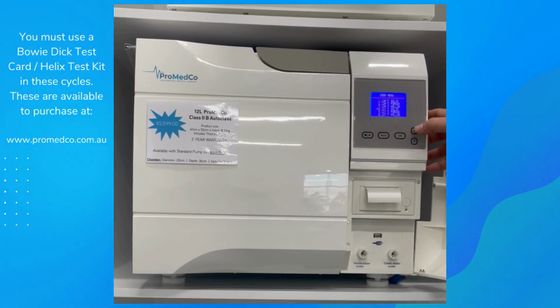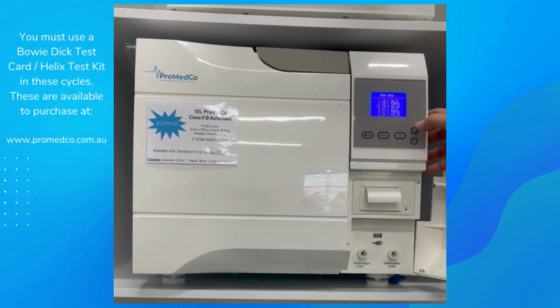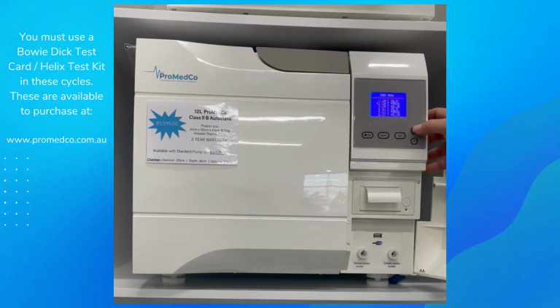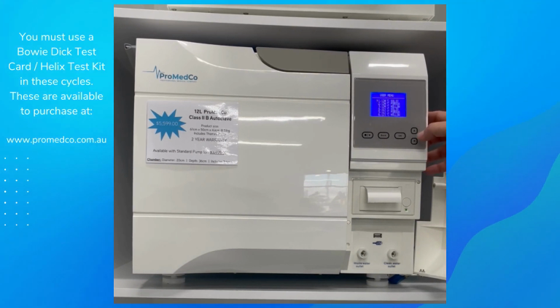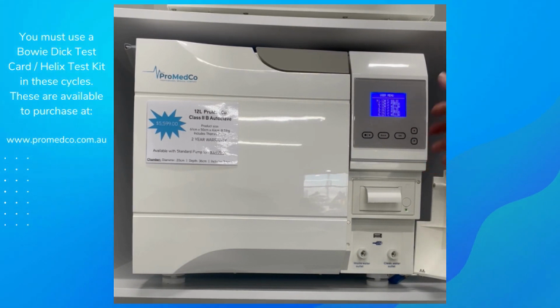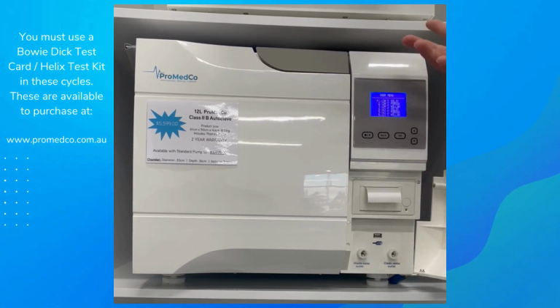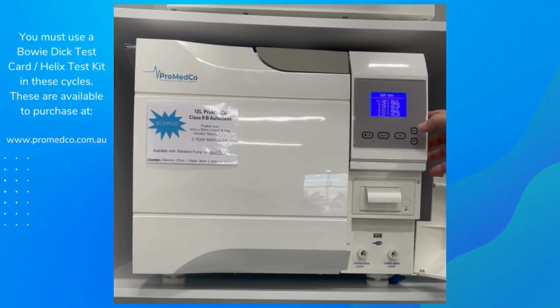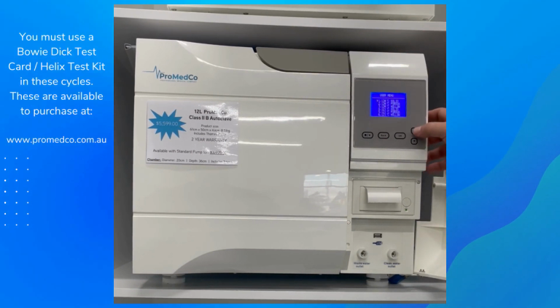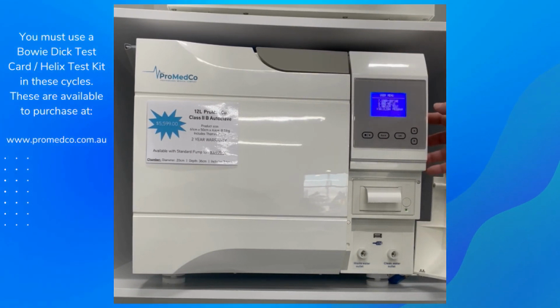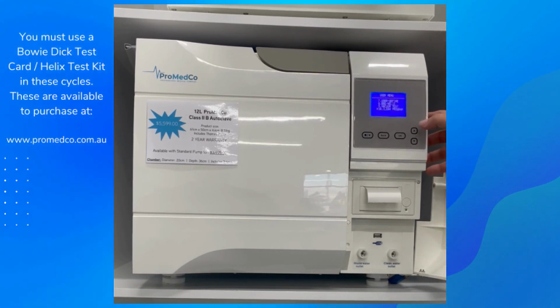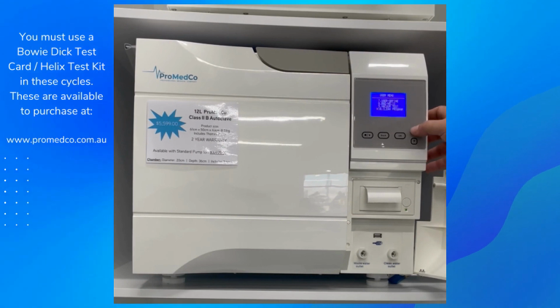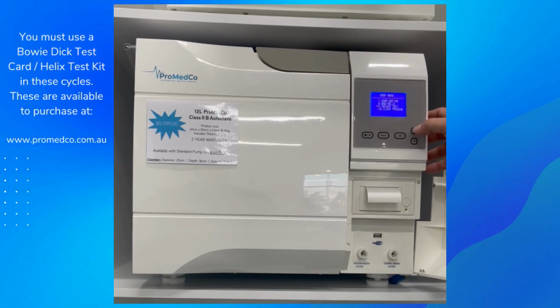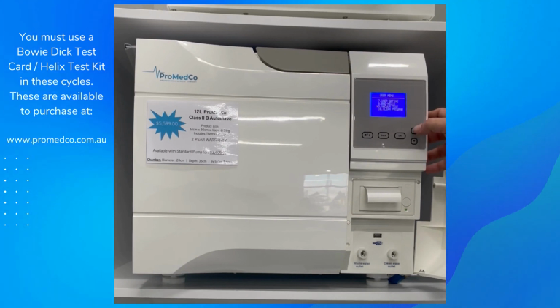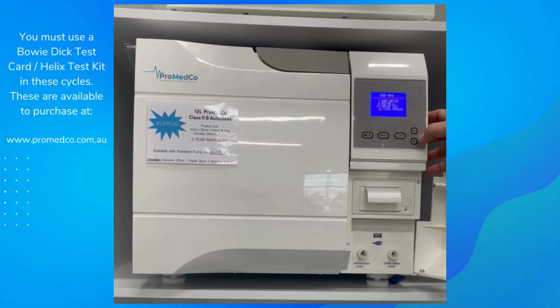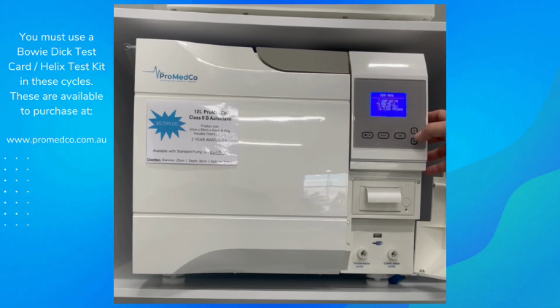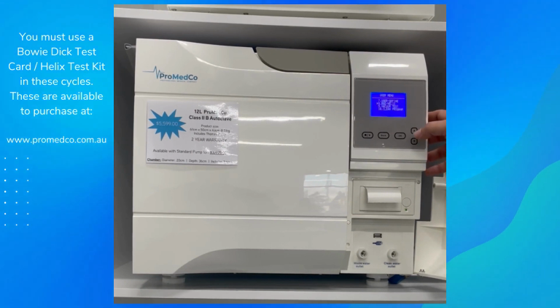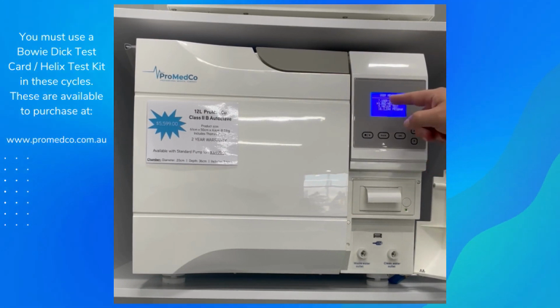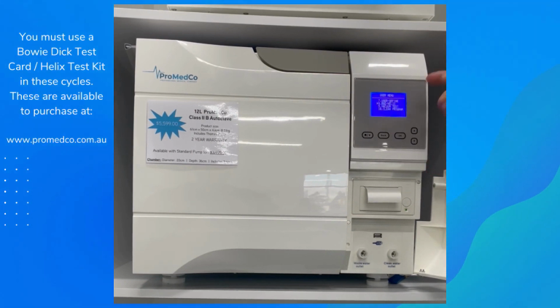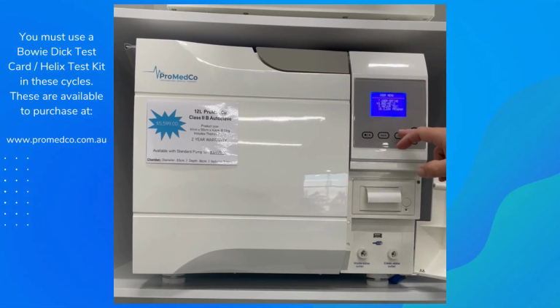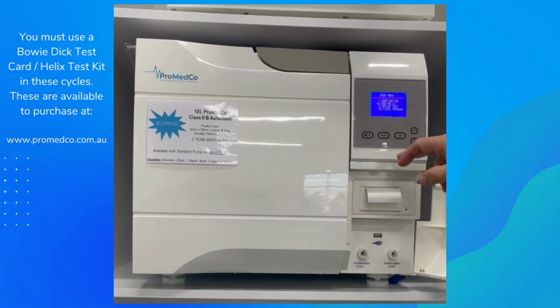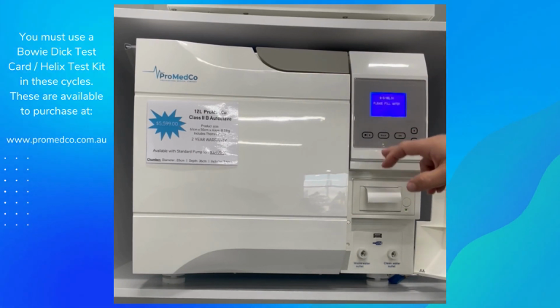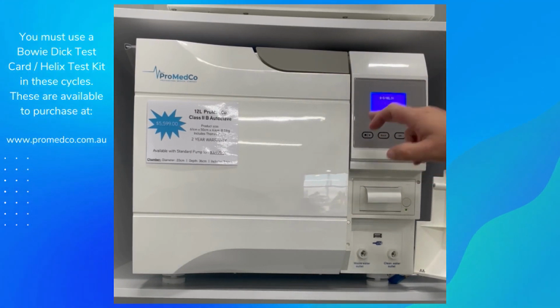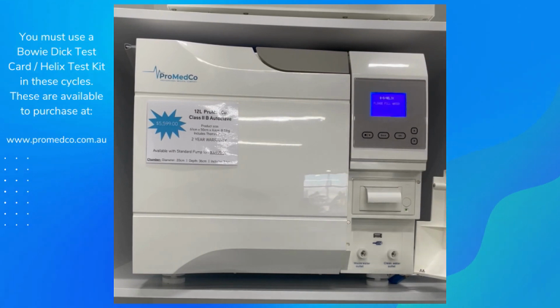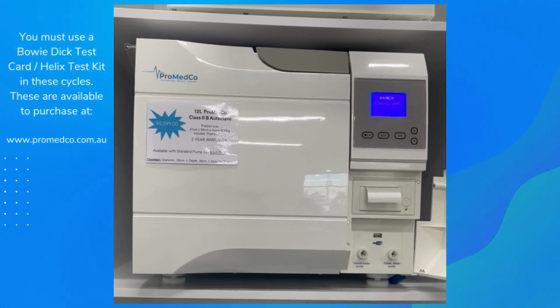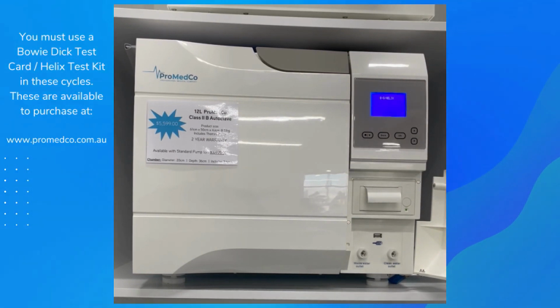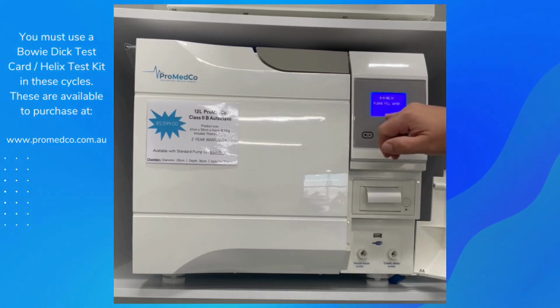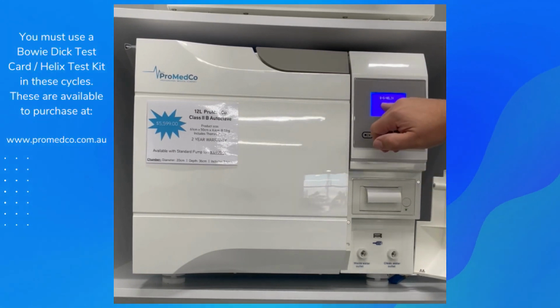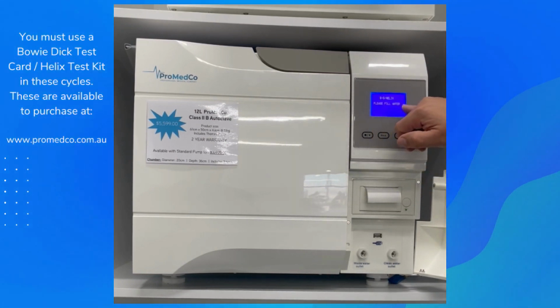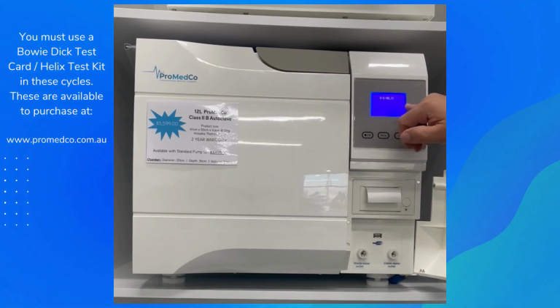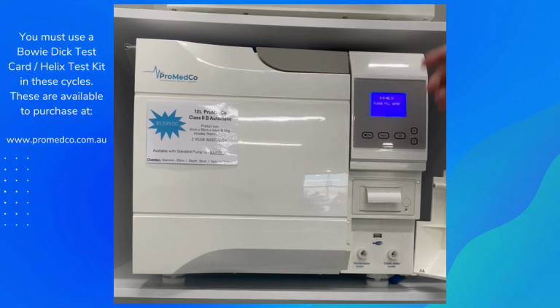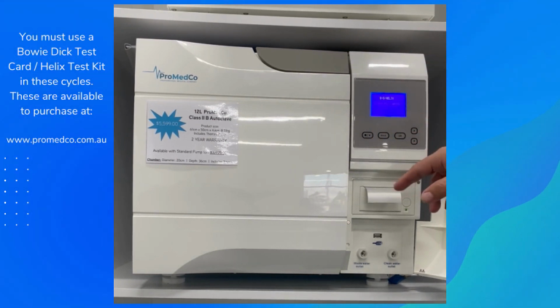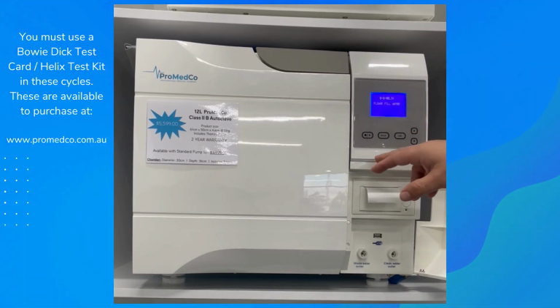Make sure you run a vacuum first and then the Helix. We can go down but I tend to go up for speed. Use the menu, go back up, and on number eight it's the BND Helix. Press Start — disregard the 'please fill with water' message as the water isn't connected.